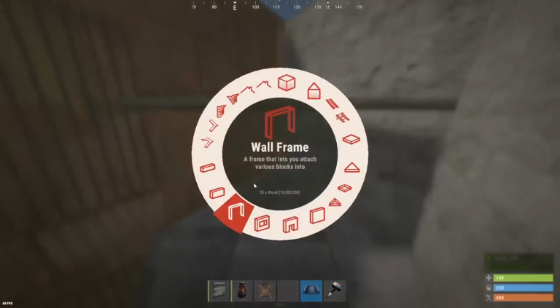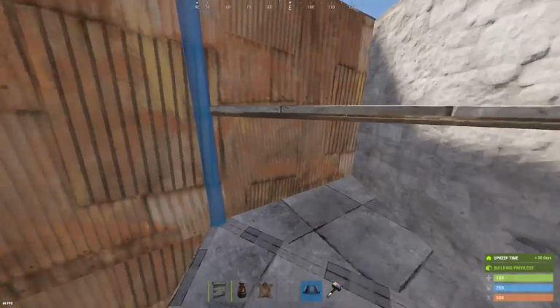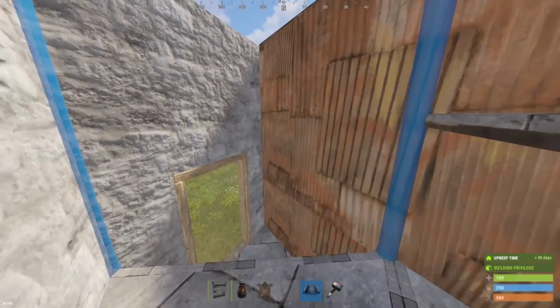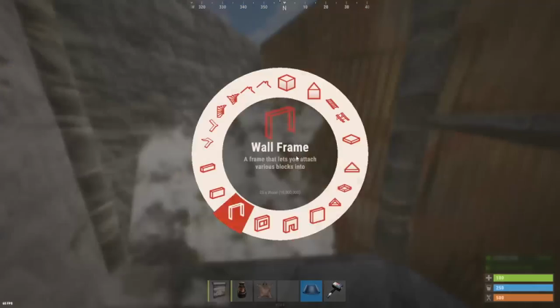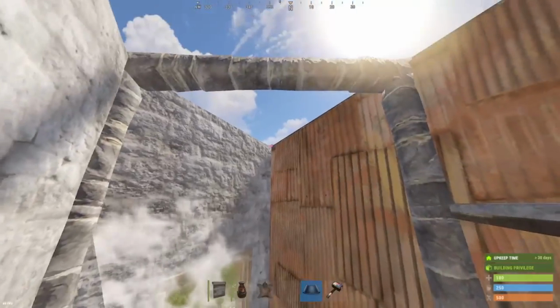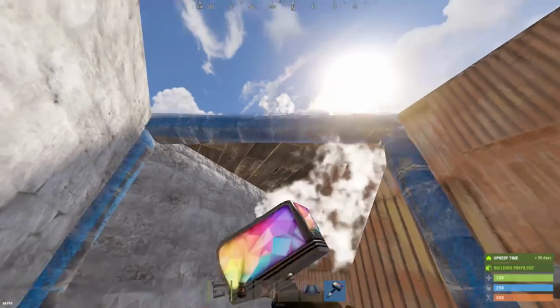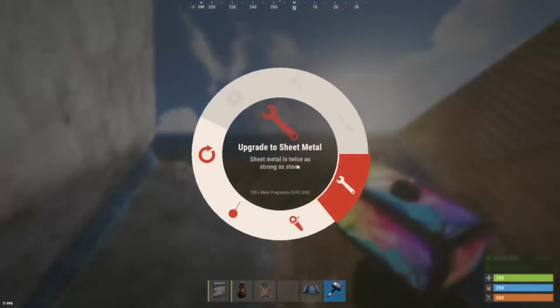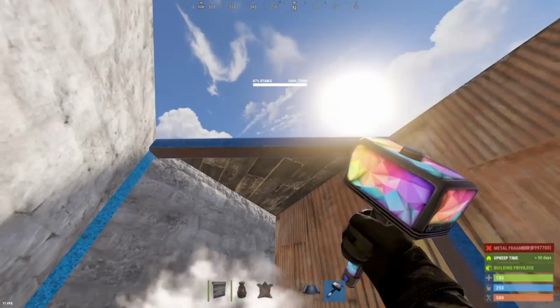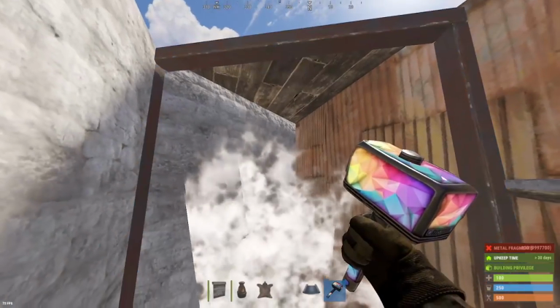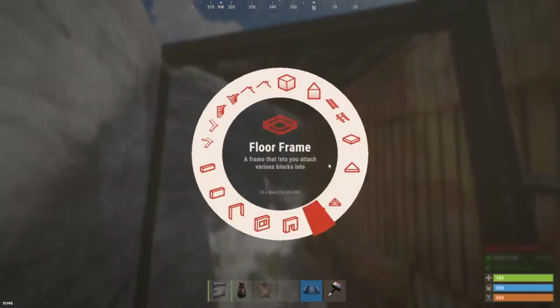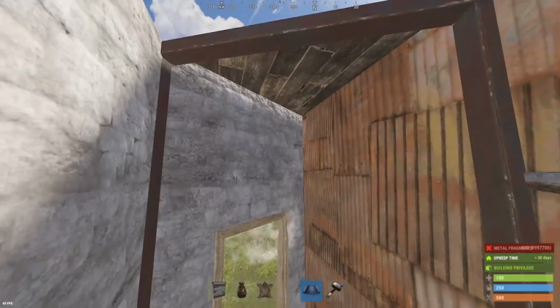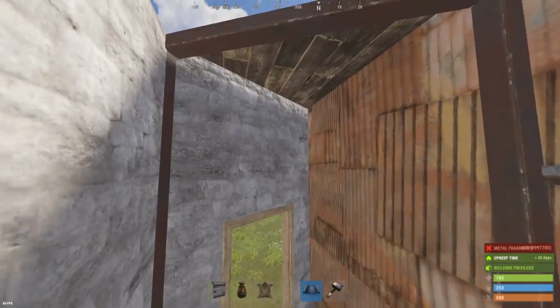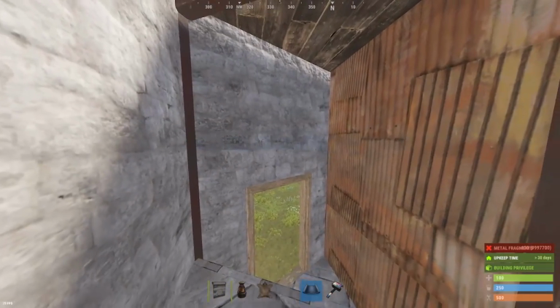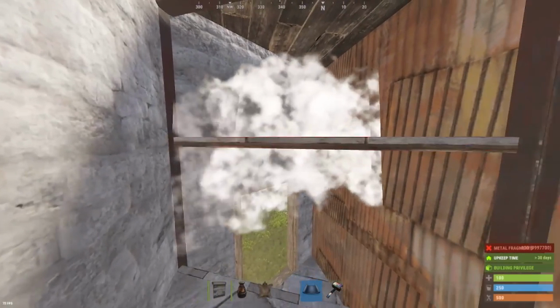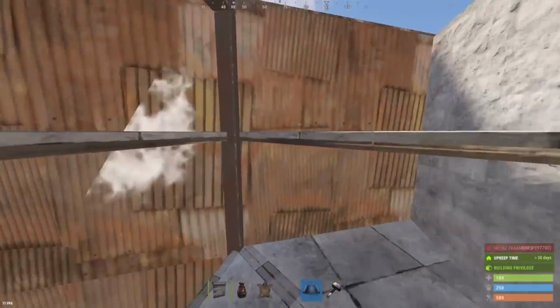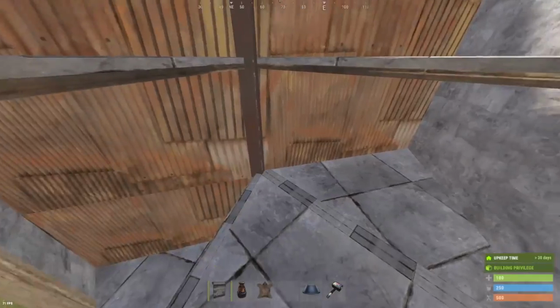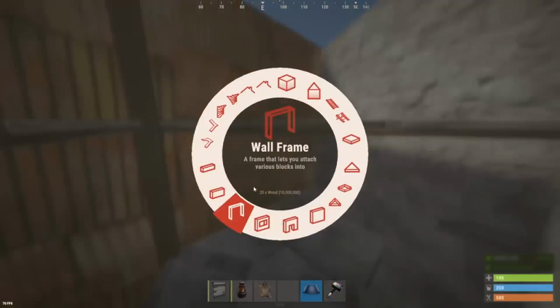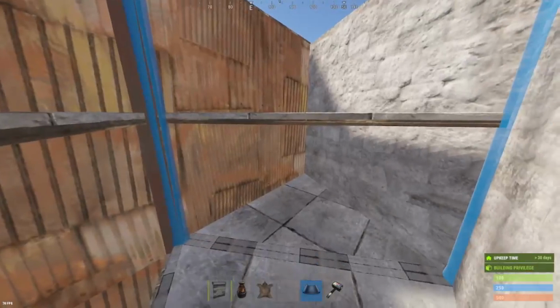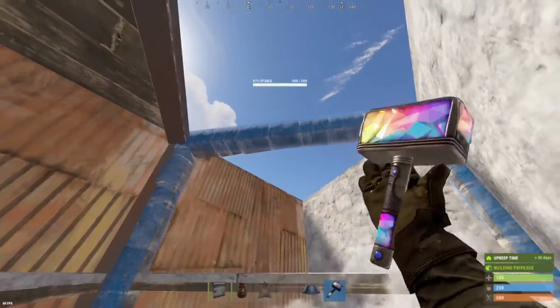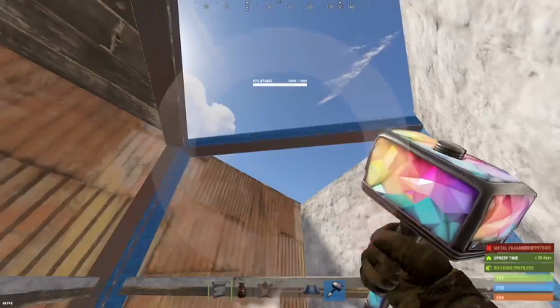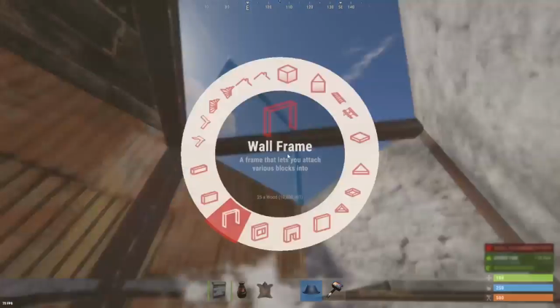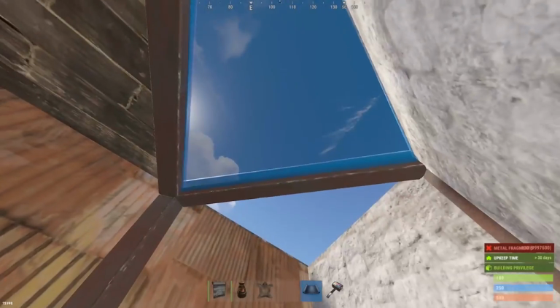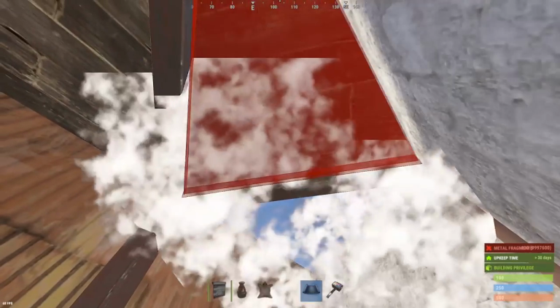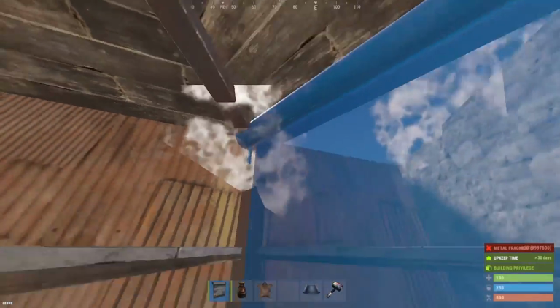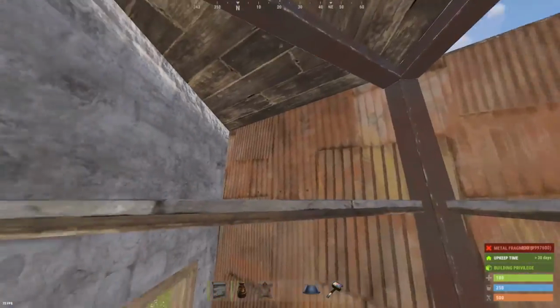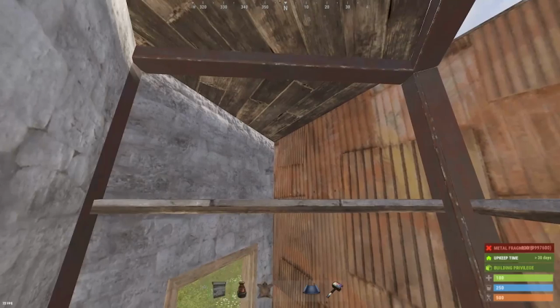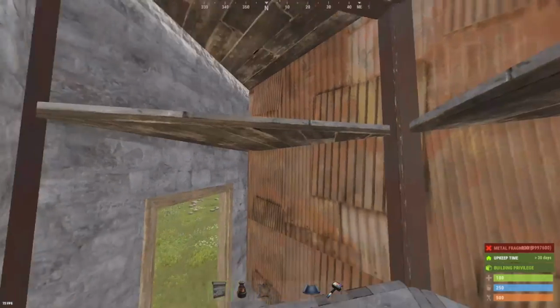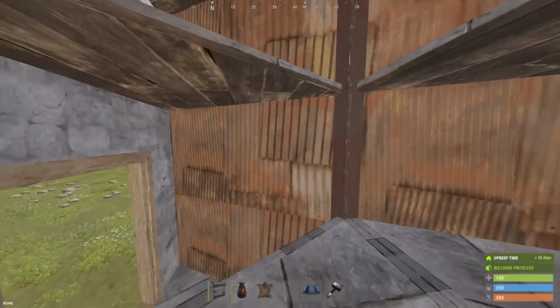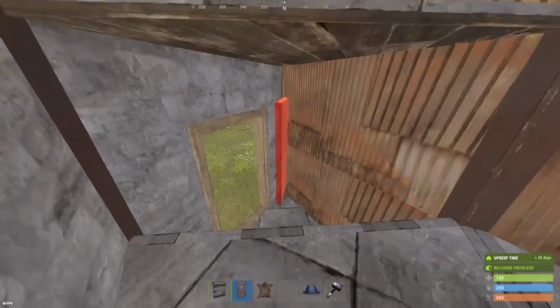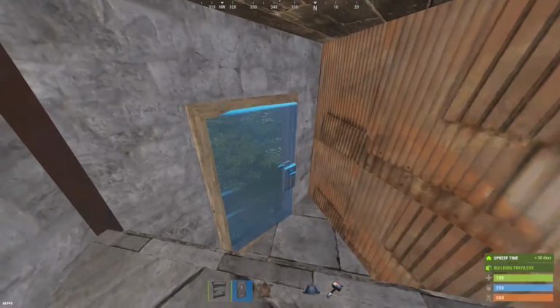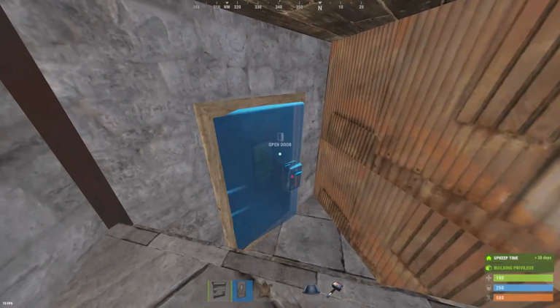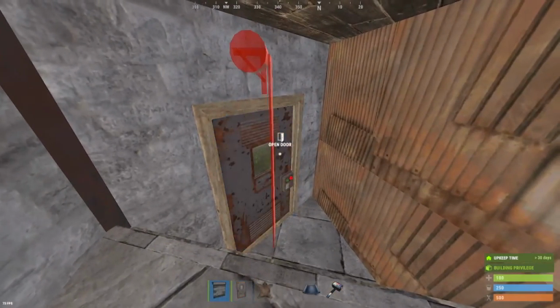I'm upgrading my double door frames straight to sheet metal, just because that's something I like to do. You could leave it as stone if you would like, but if it is on a square, you would want to upgrade it to sheet metal so it can't be seen from the outside. On these triangles, it doesn't really matter.